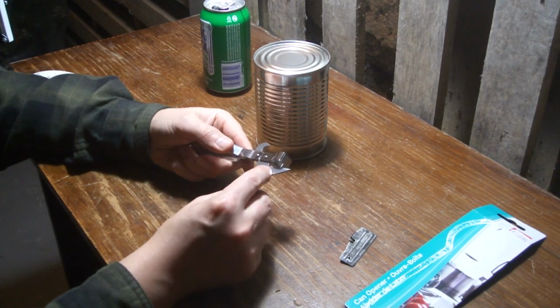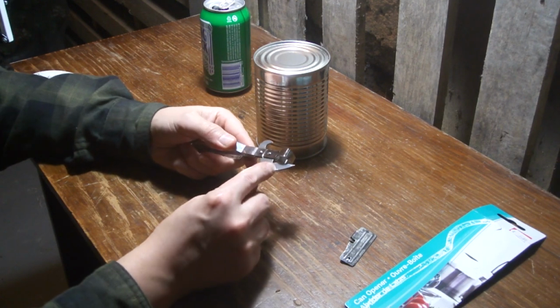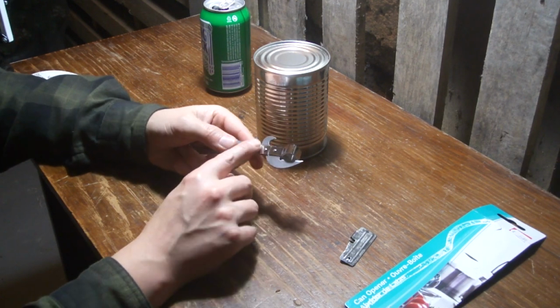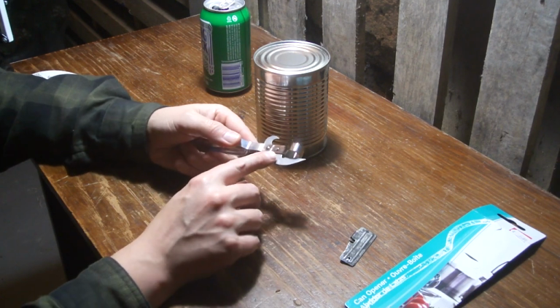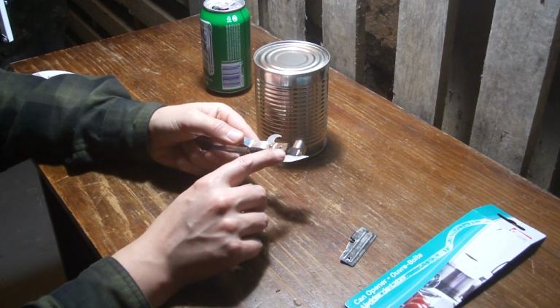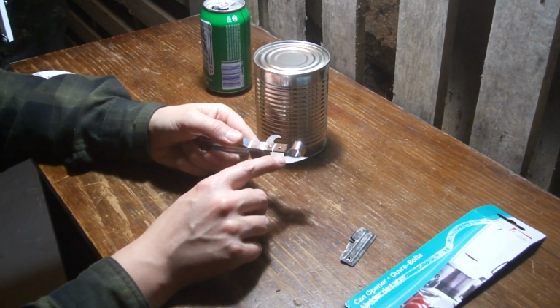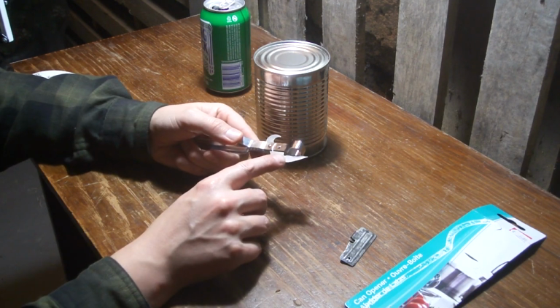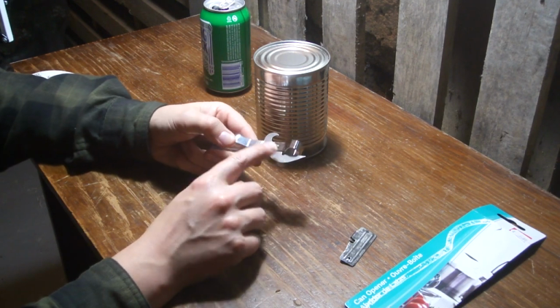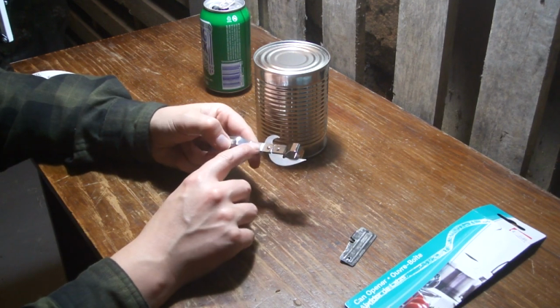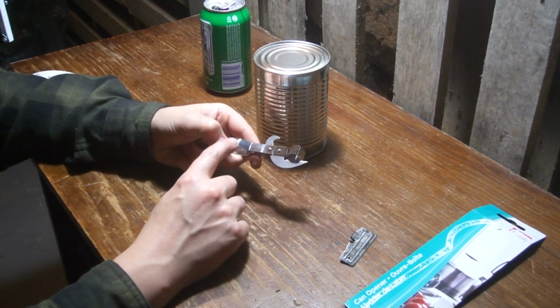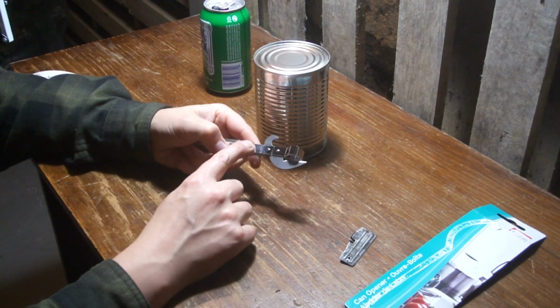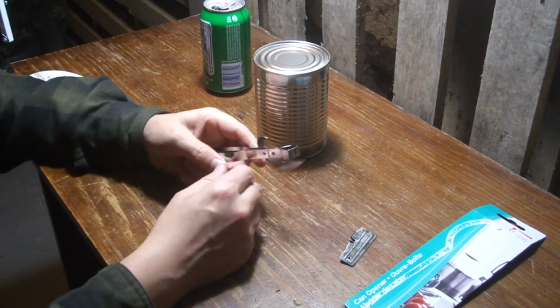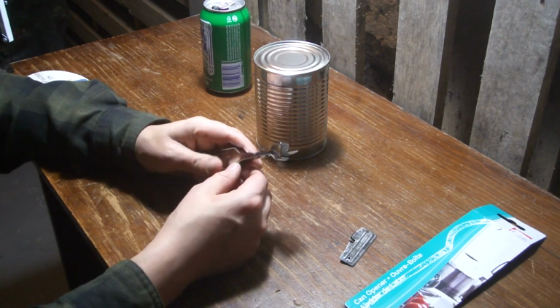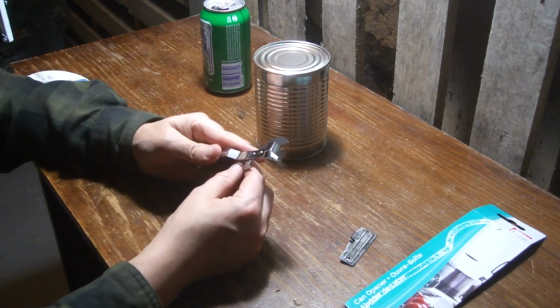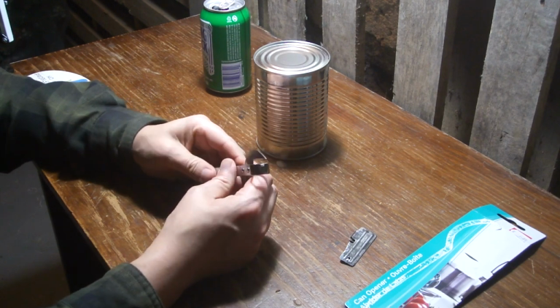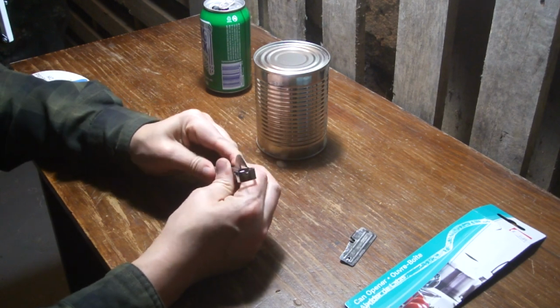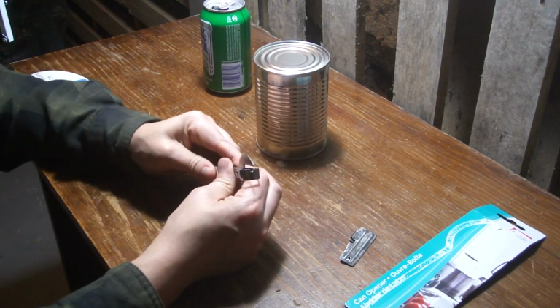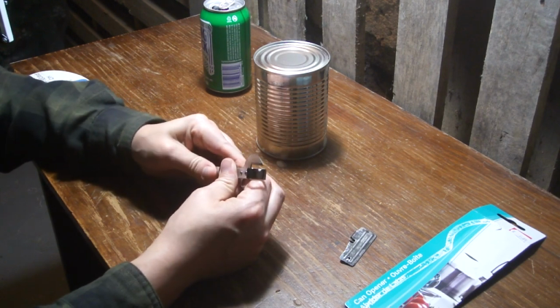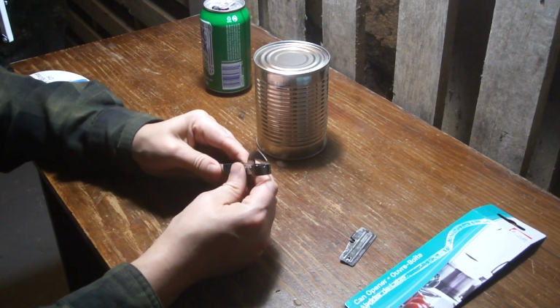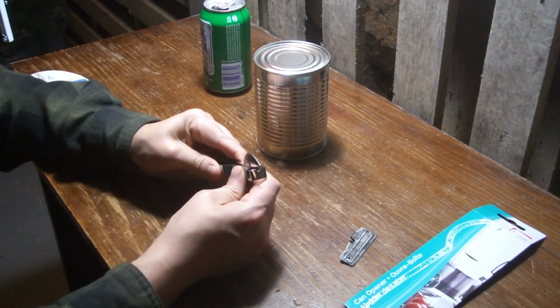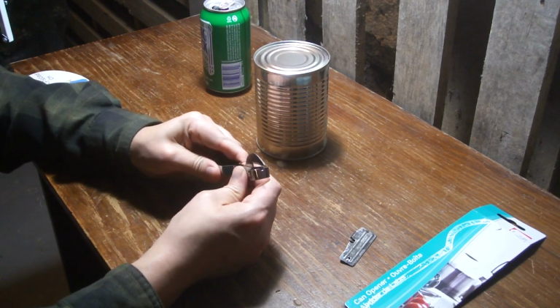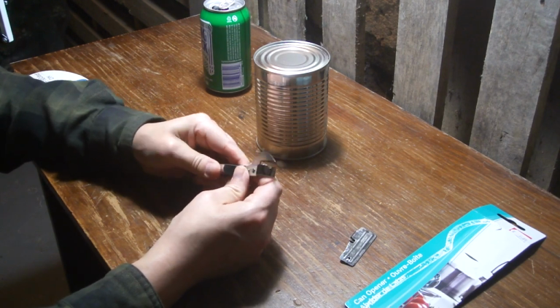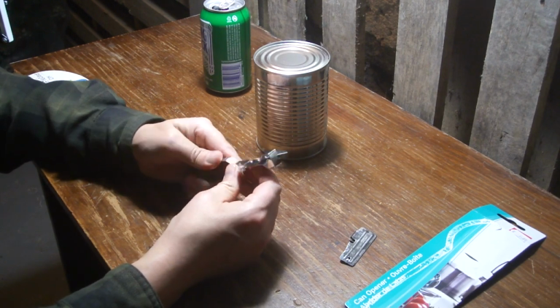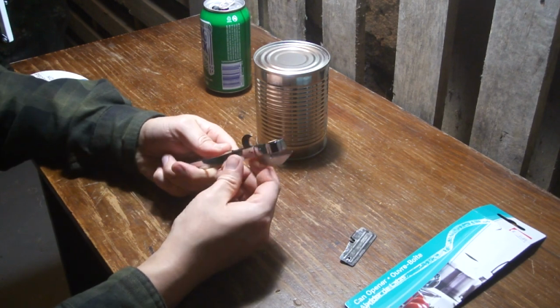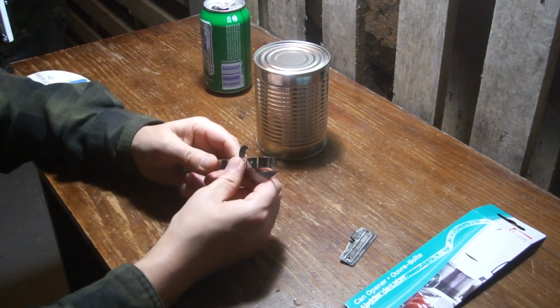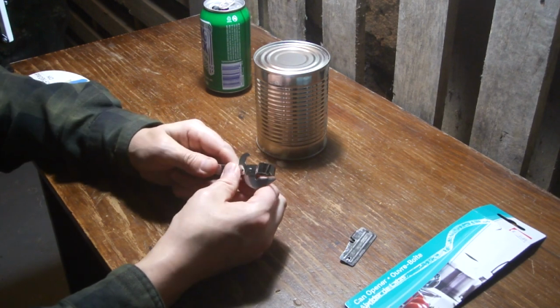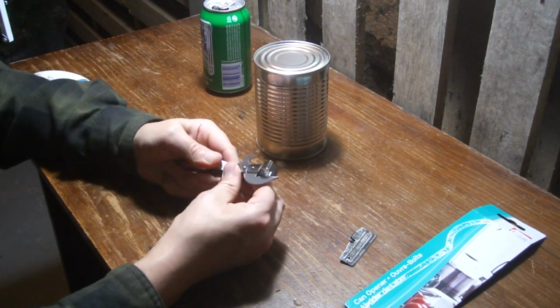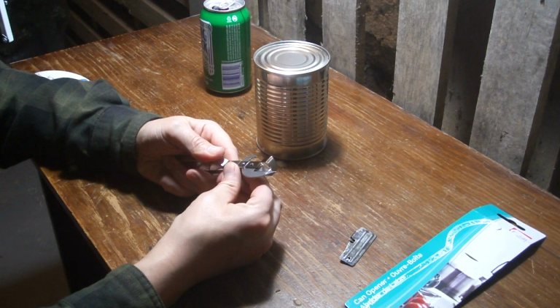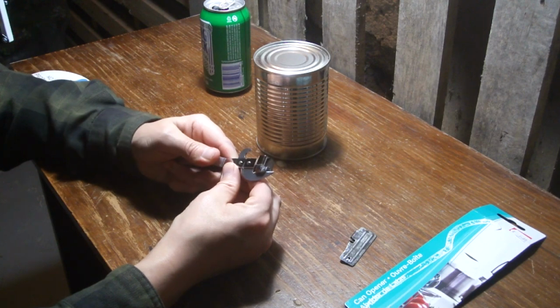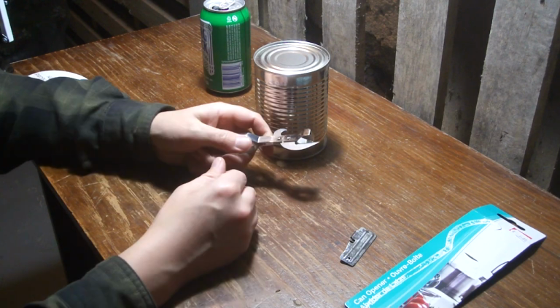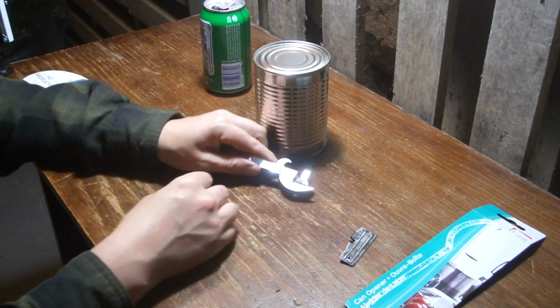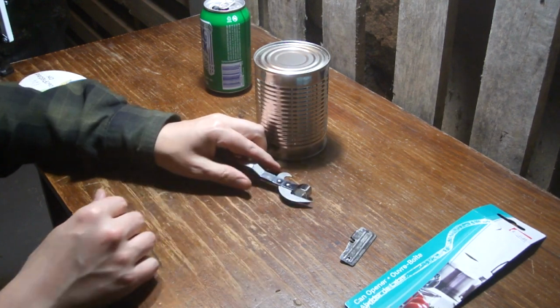I'm buying all these ones from China that are probably stainless. I think this one is stainless. This part looks like it has a different kind of steel and this looks like it was nickel plated or some kind of plating.